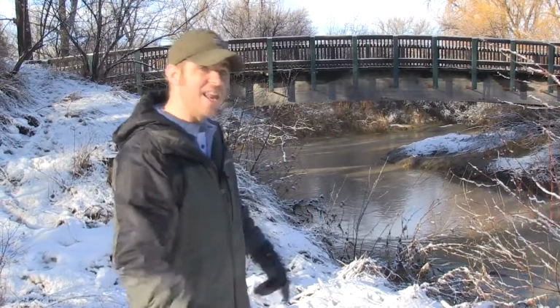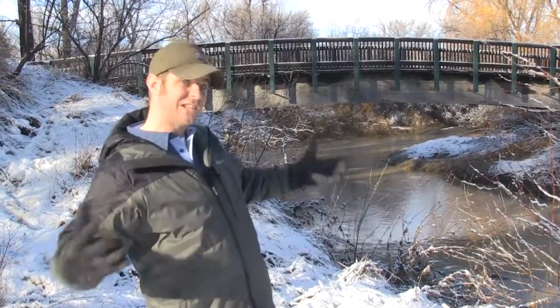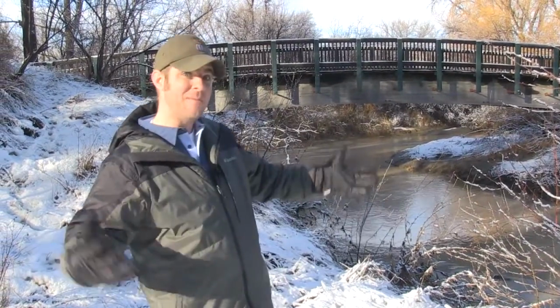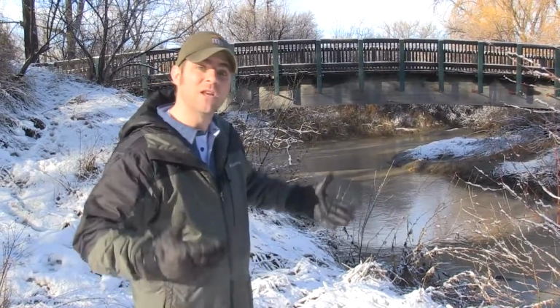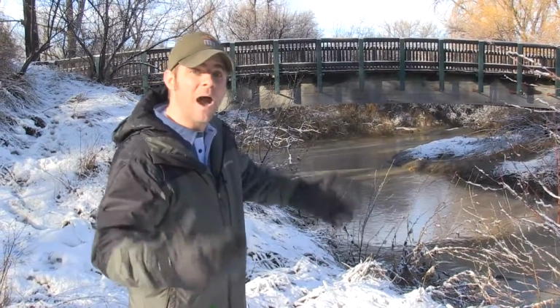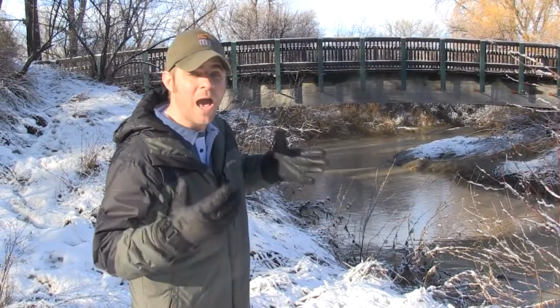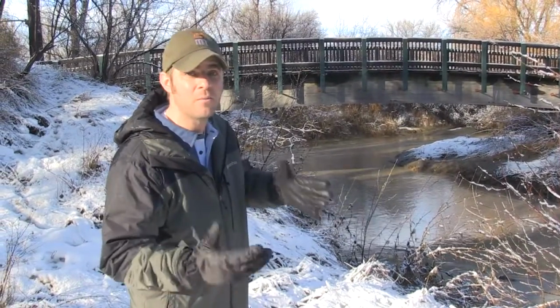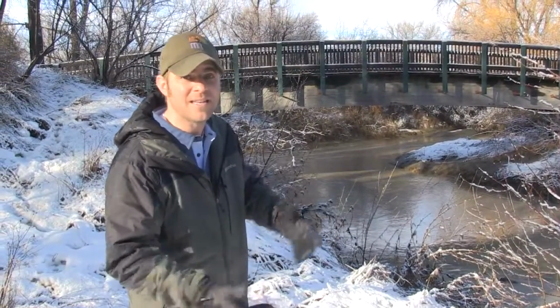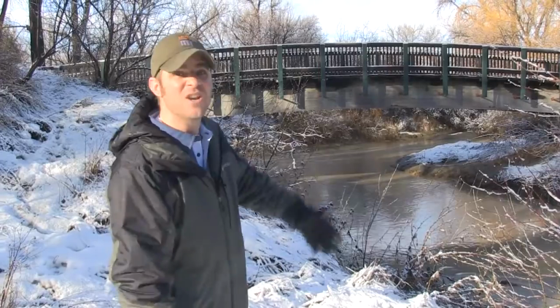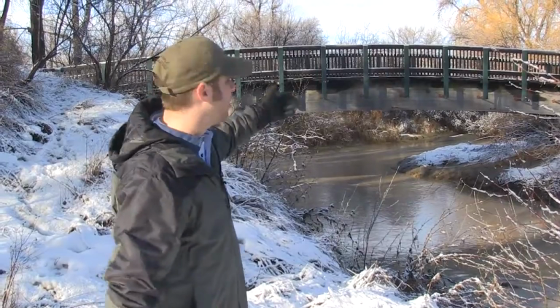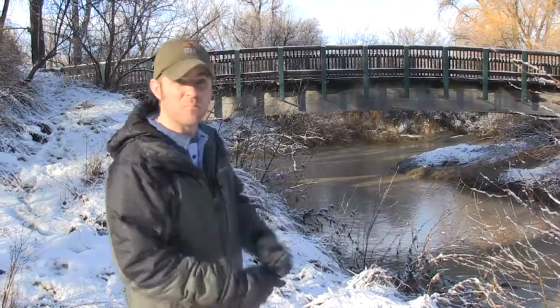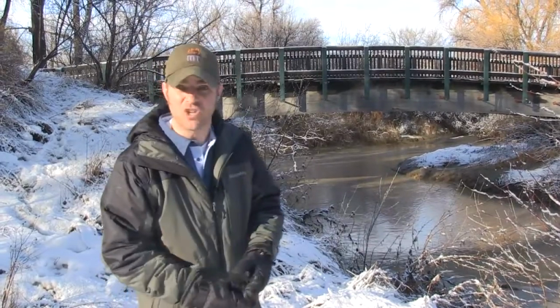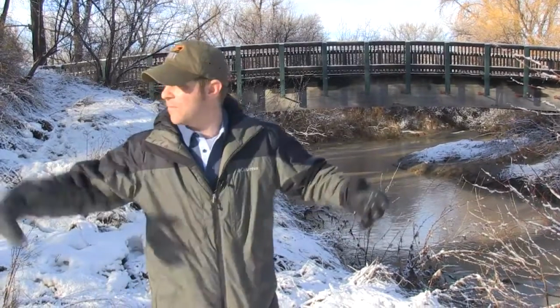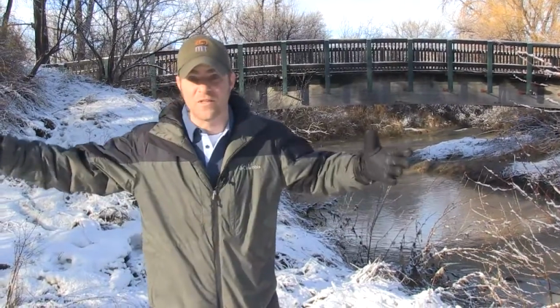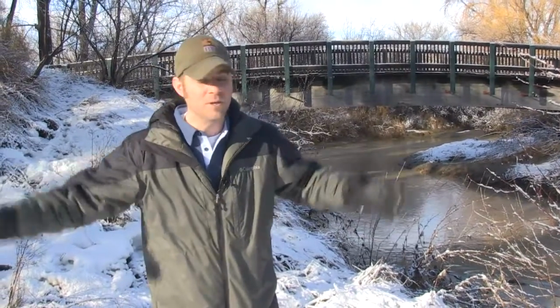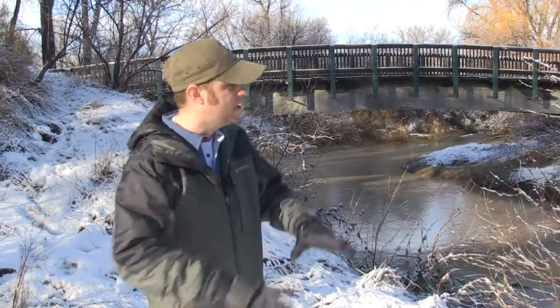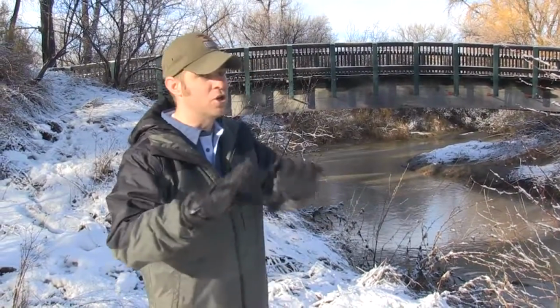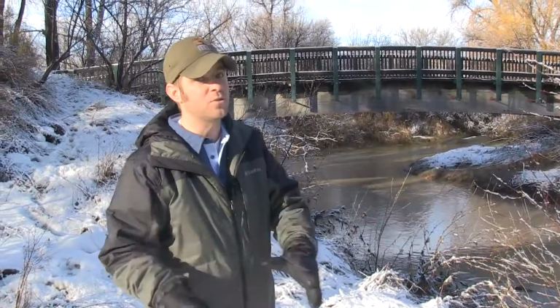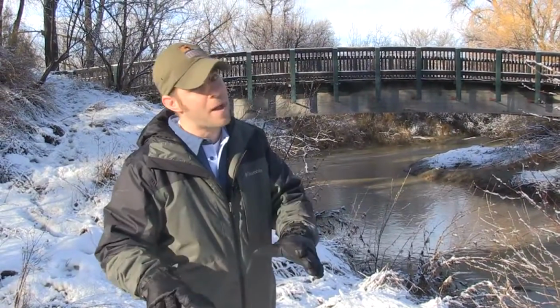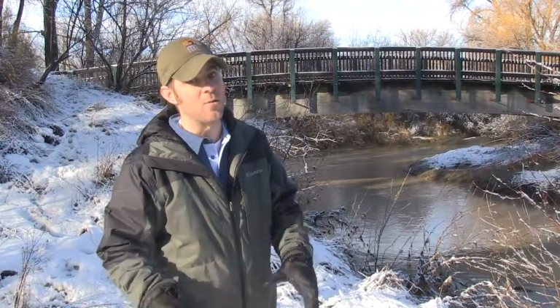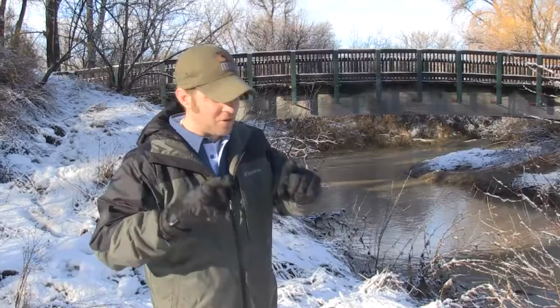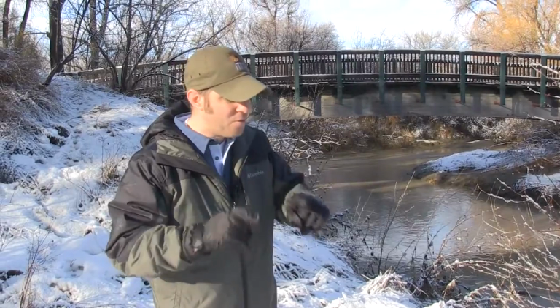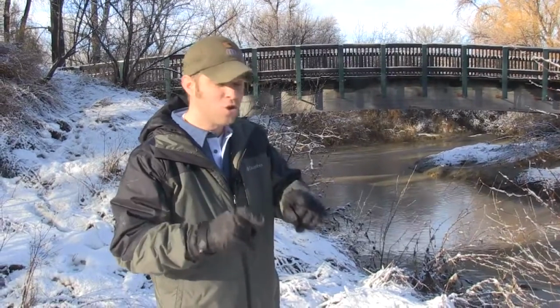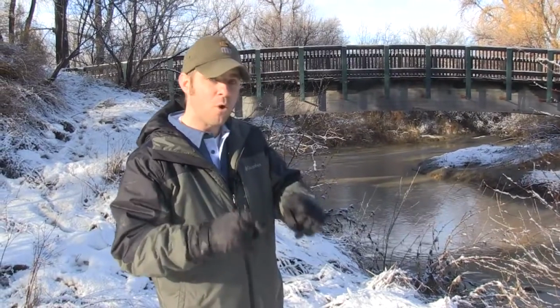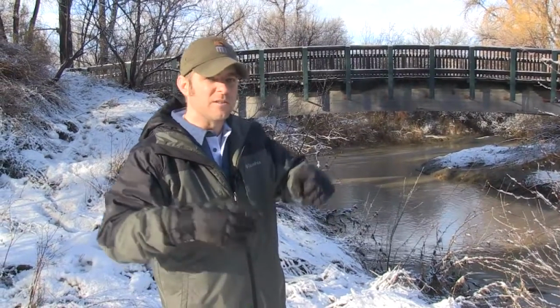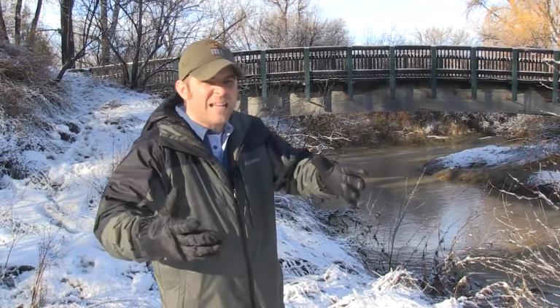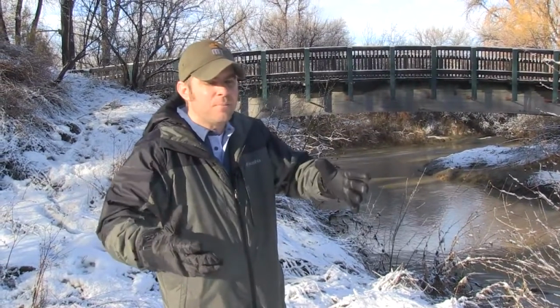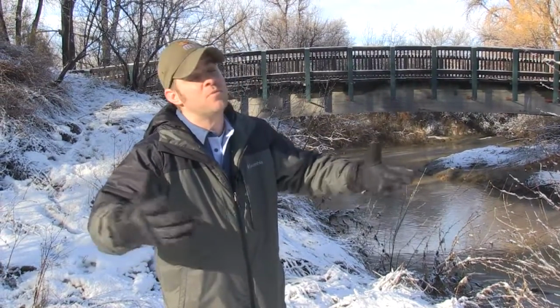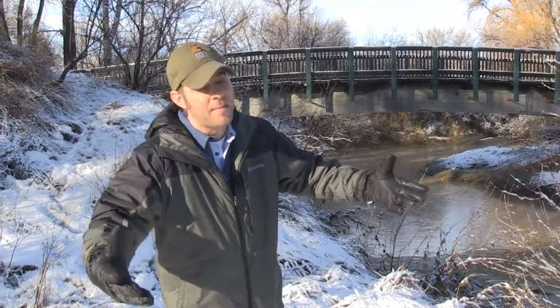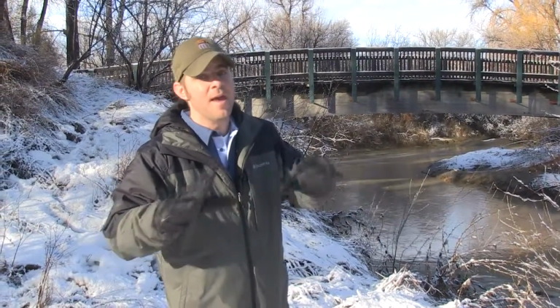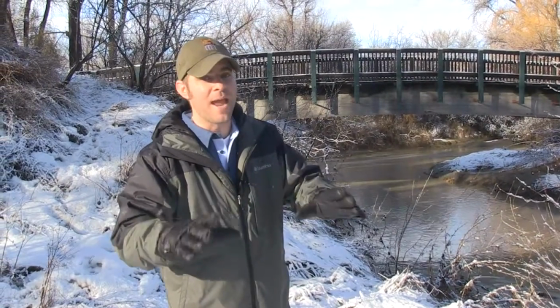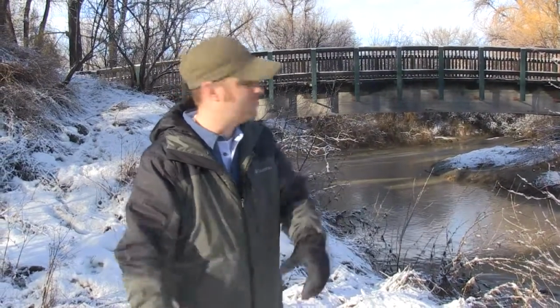It was scary because we didn't know how much higher it was going to get. It could have washed out the bridge, it could have gotten into the animal exhibits. Good news is we were ready here and we have a lot of really good protocols and policies in place to move animals if we have to.